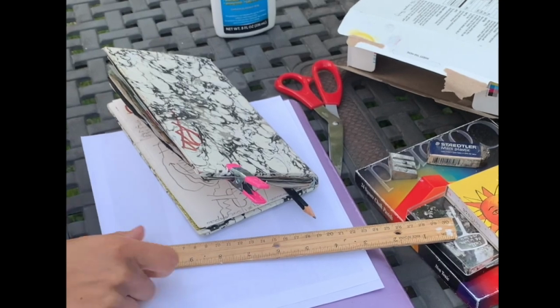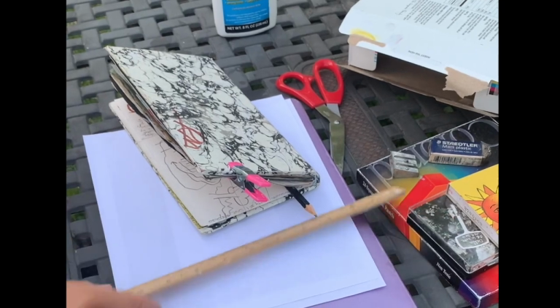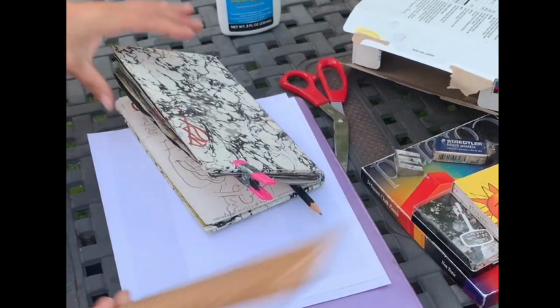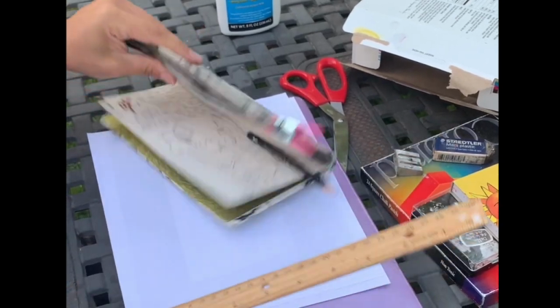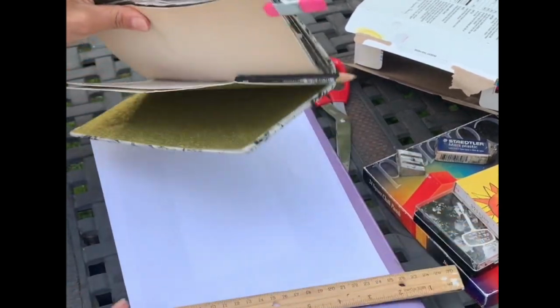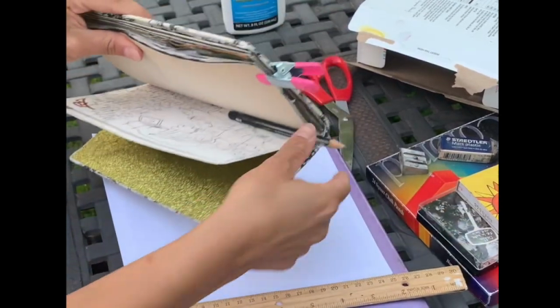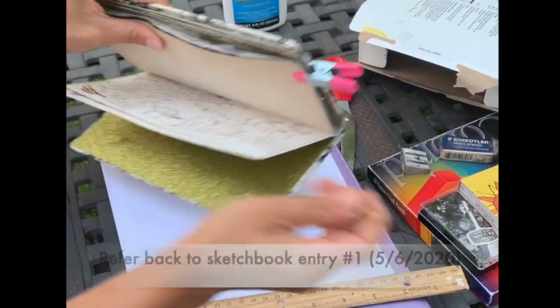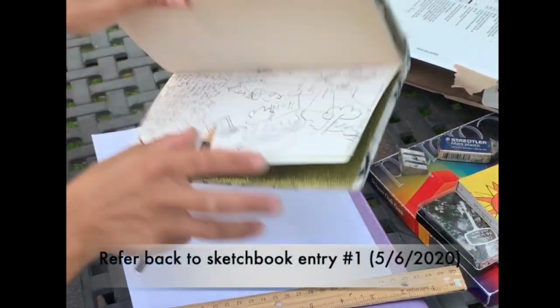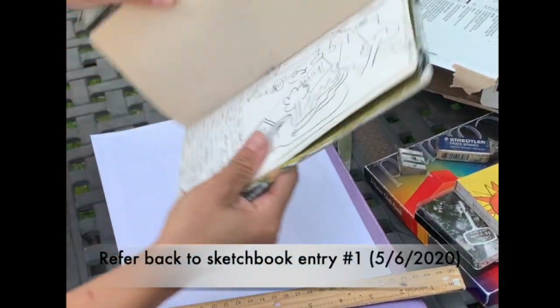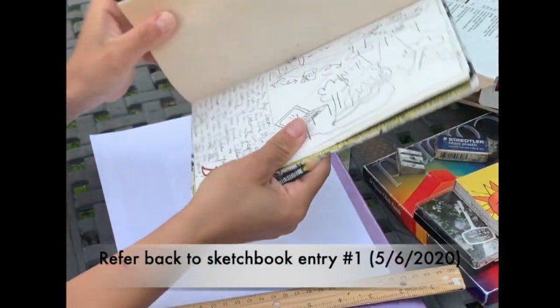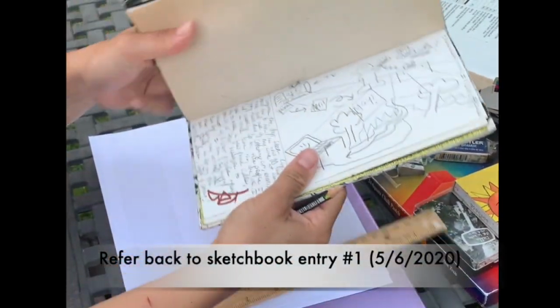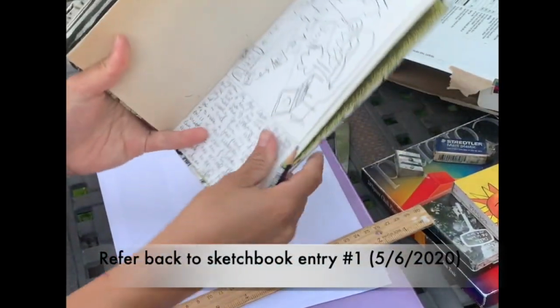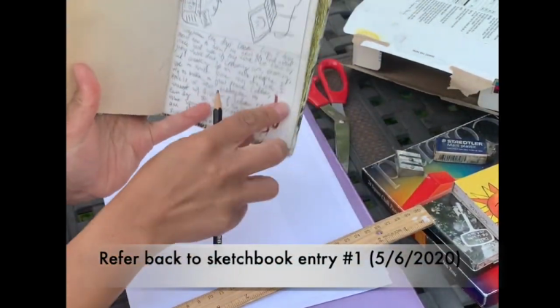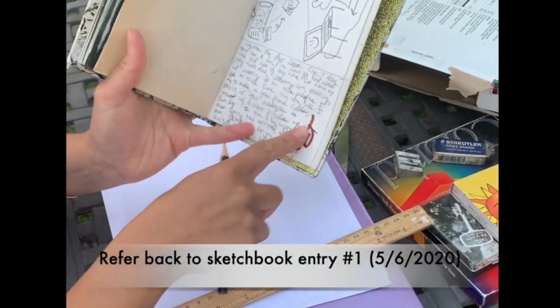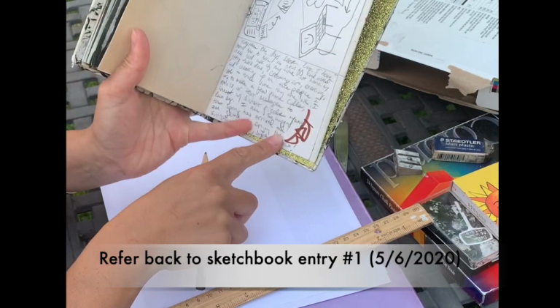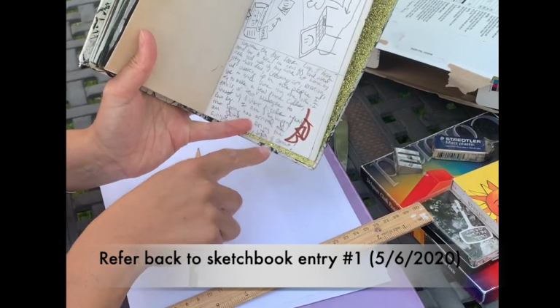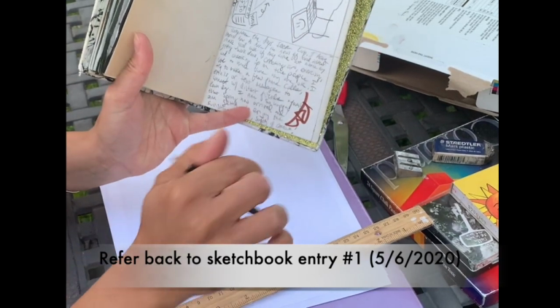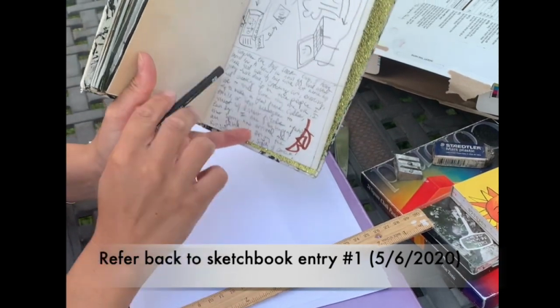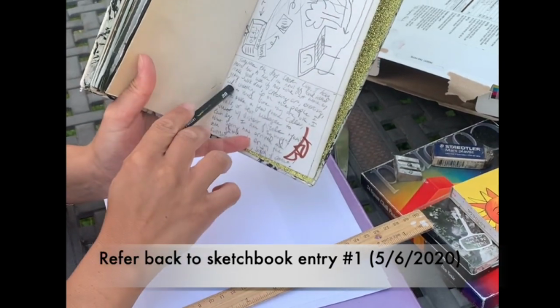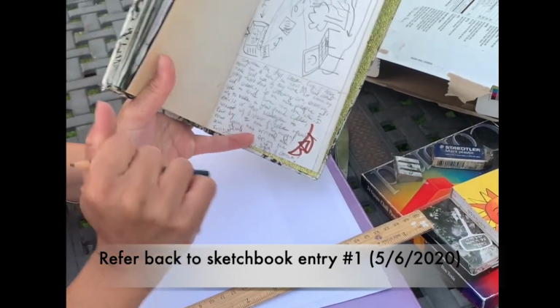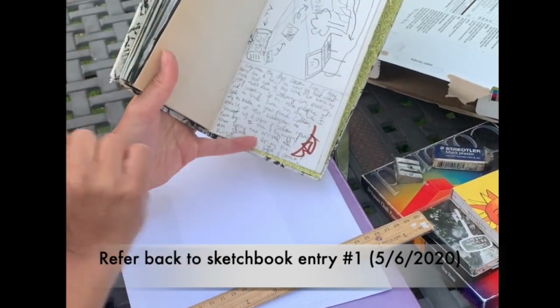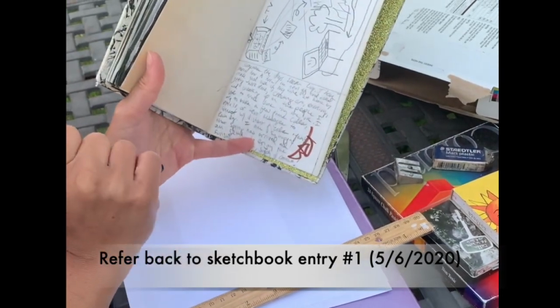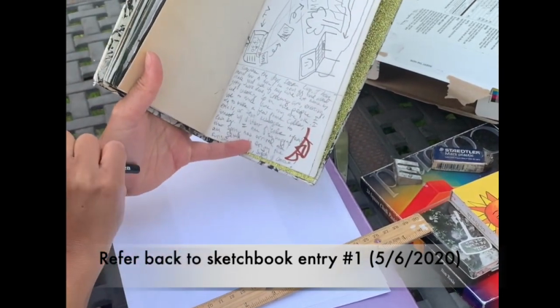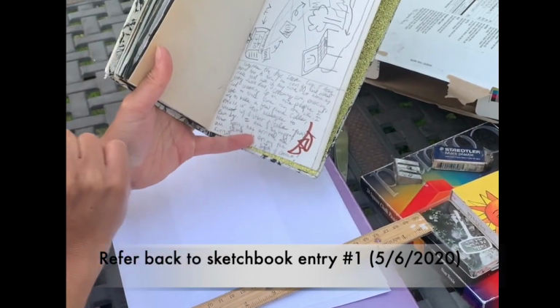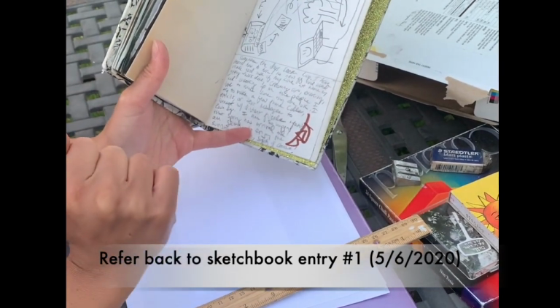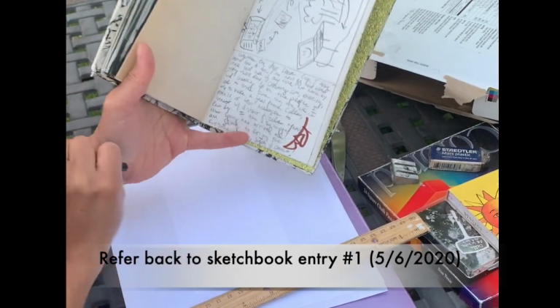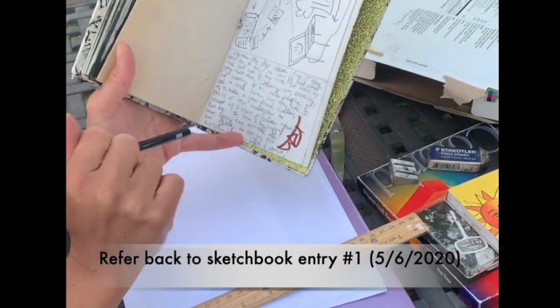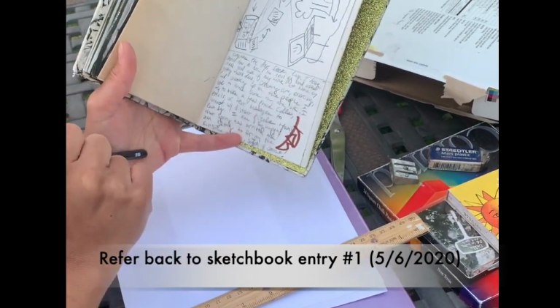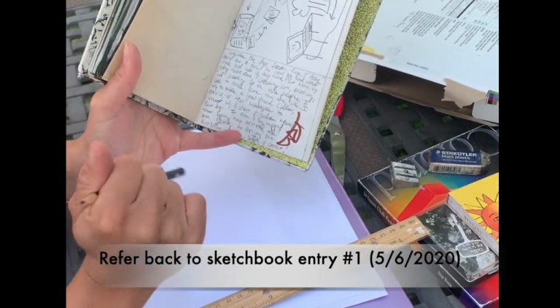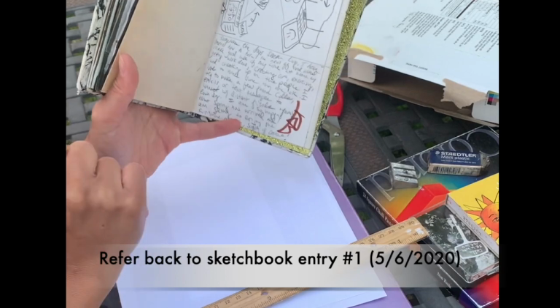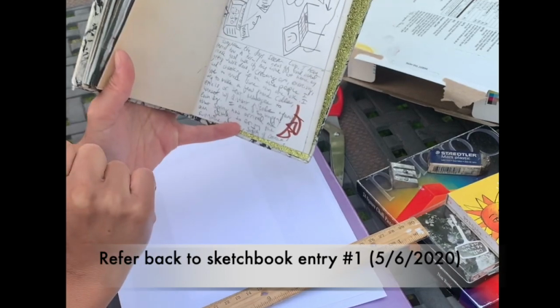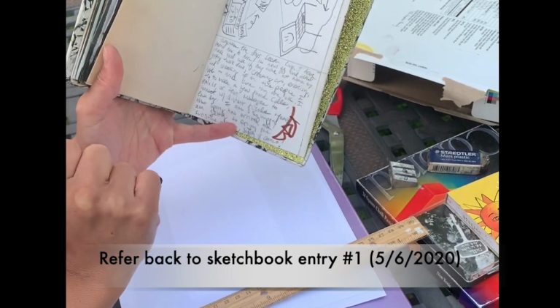All right, so I have my materials, I have my sketchbook, and I have my entry from yesterday completed. This is my reflection about how the coronavirus is affecting my life for the Artistic Response Project.